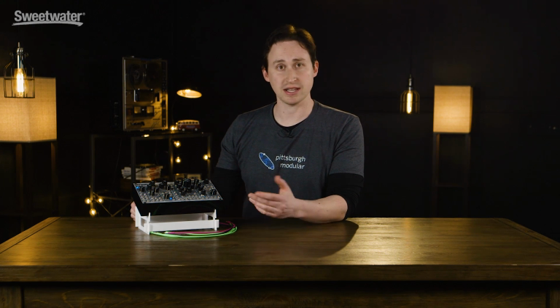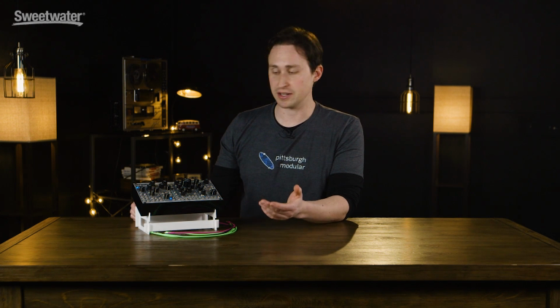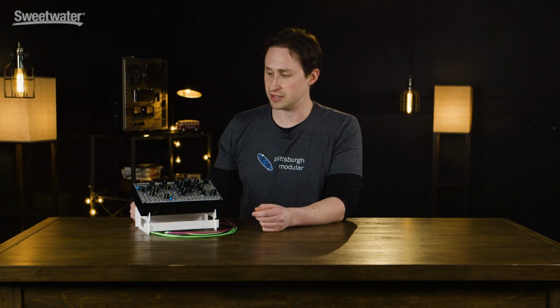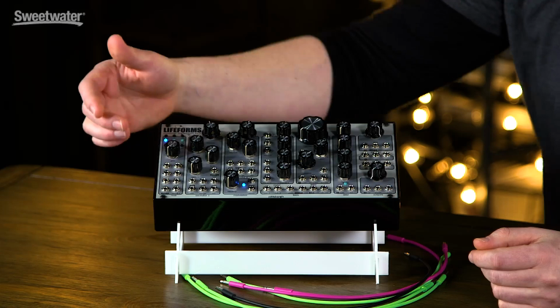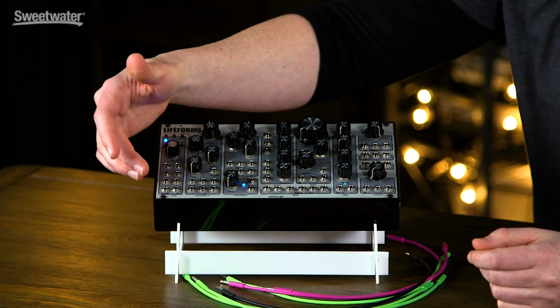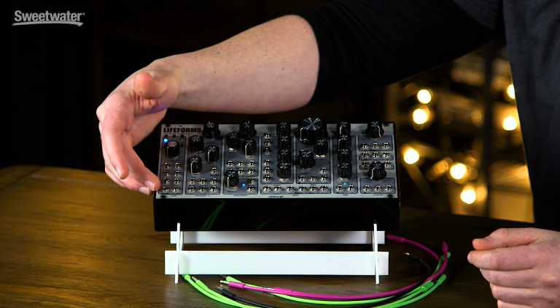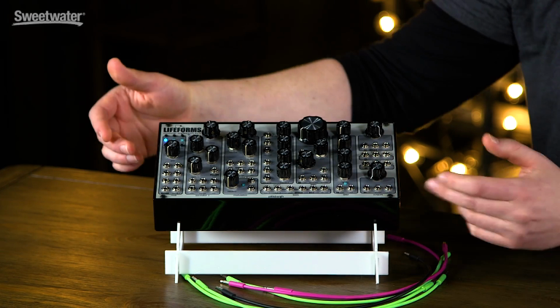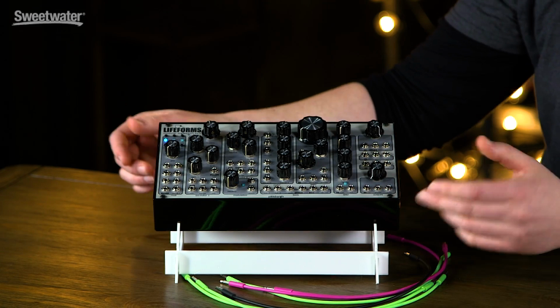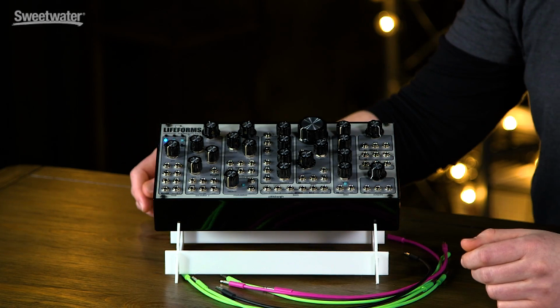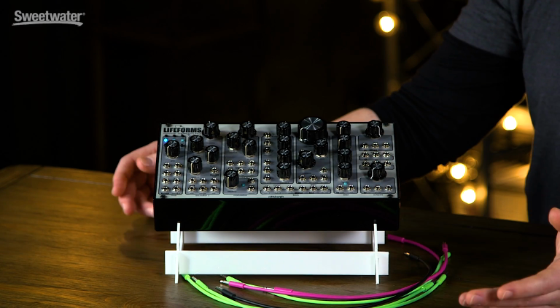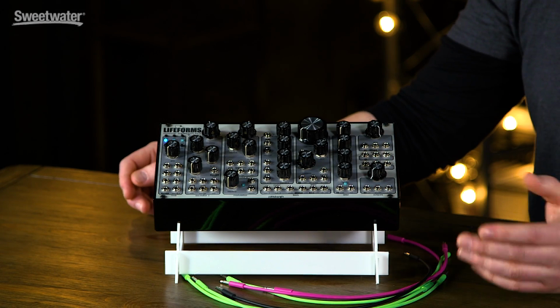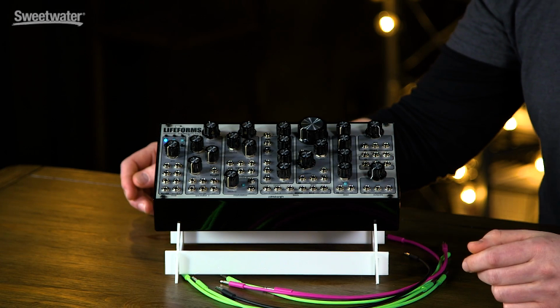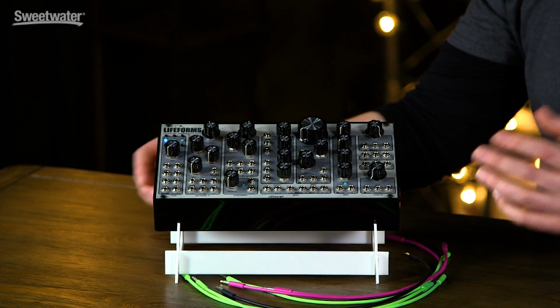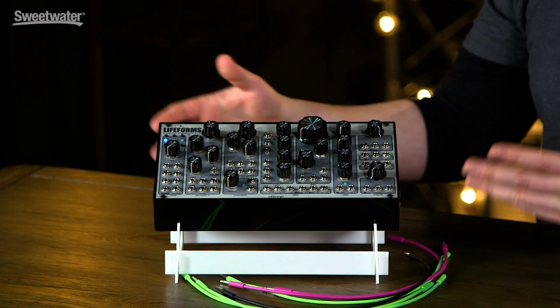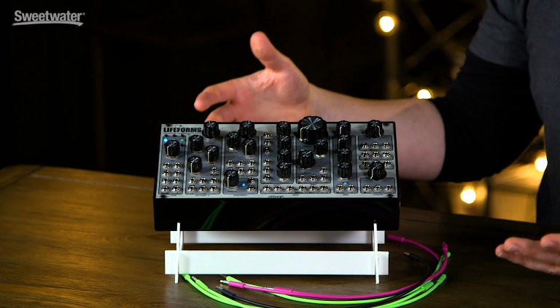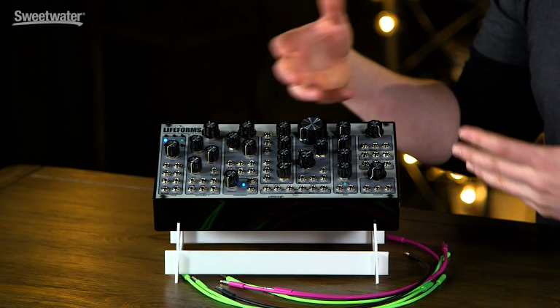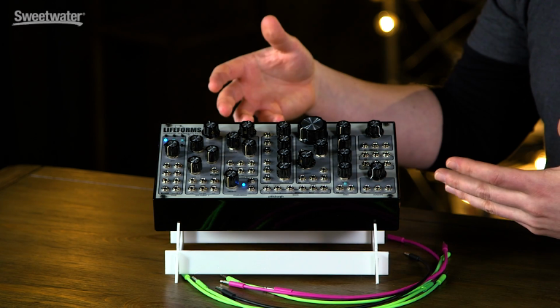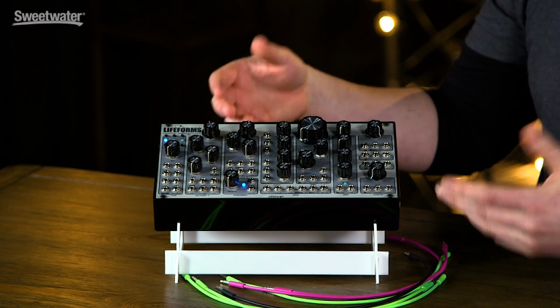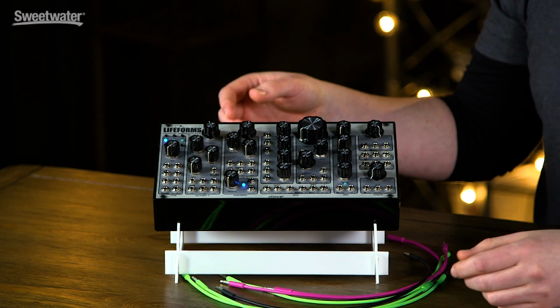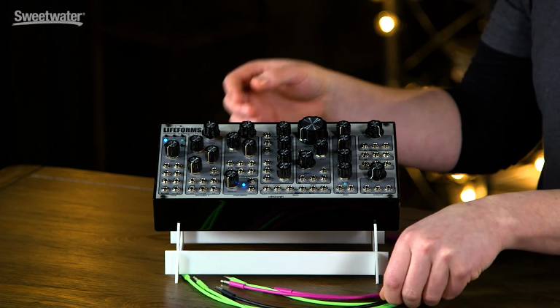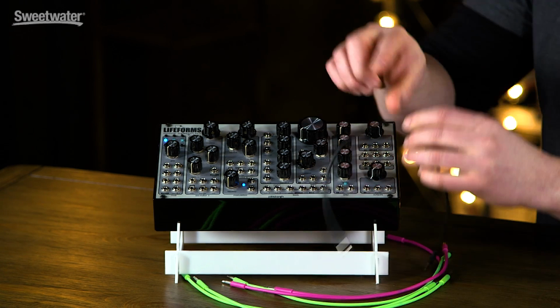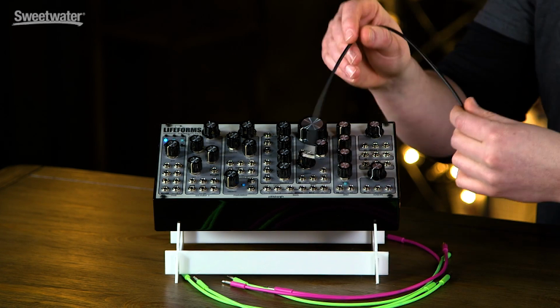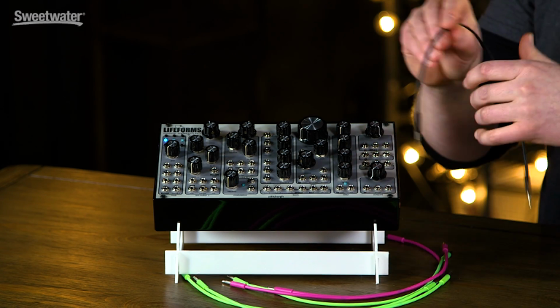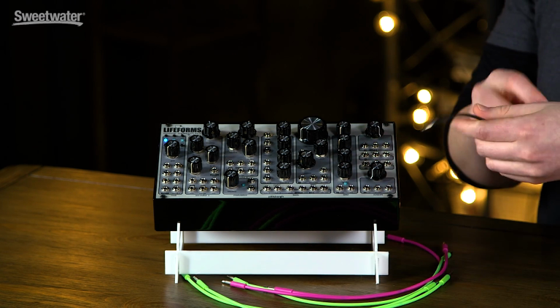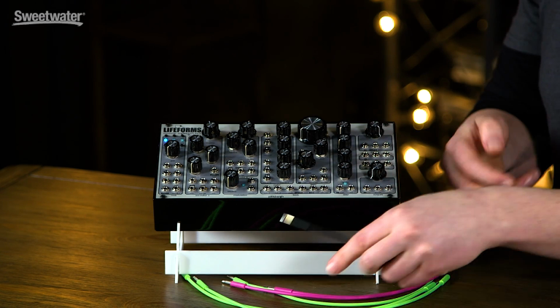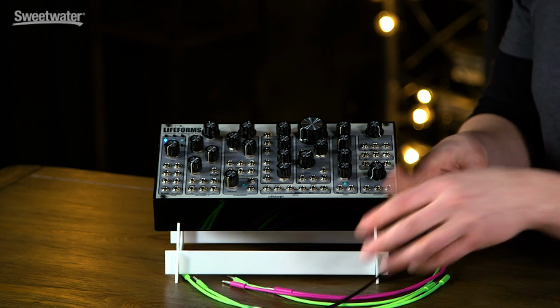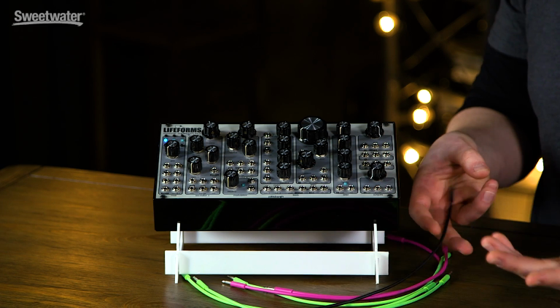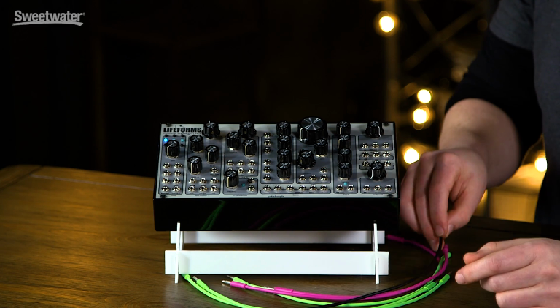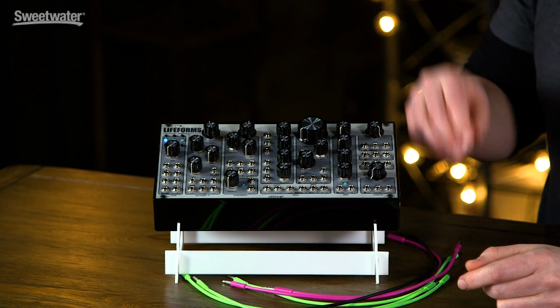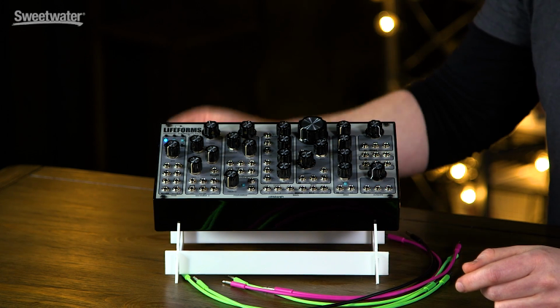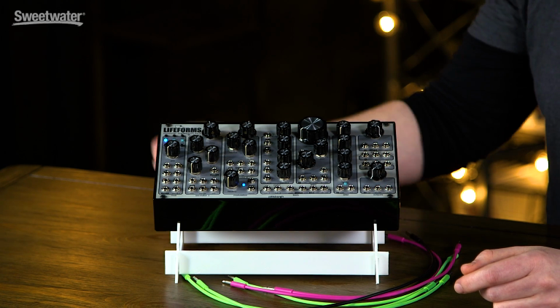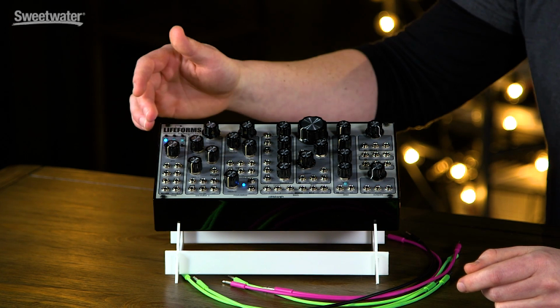To get started, all you need to do is plug in a MIDI controller and your speakers, and you can start playing. Once you've explored the pre-patched system here, you can begin to manually patch your sounds and explore the modular aspects of it.